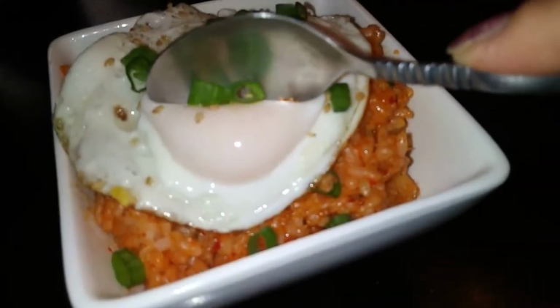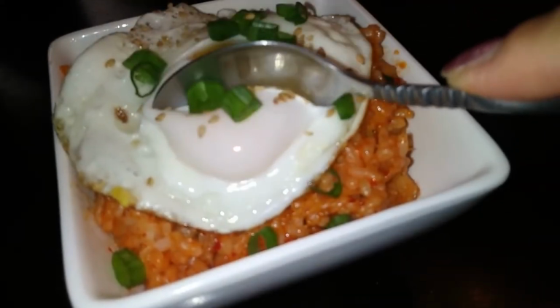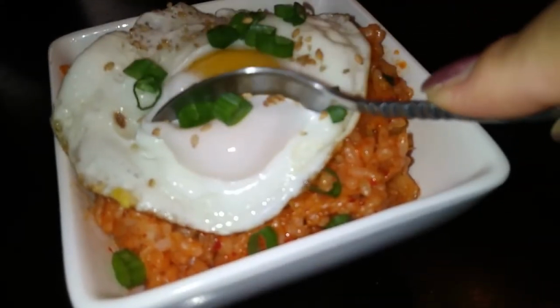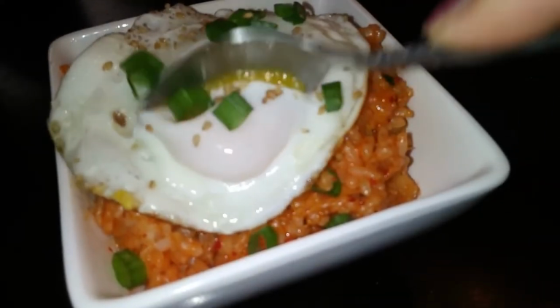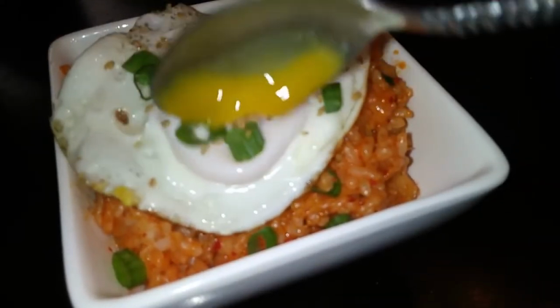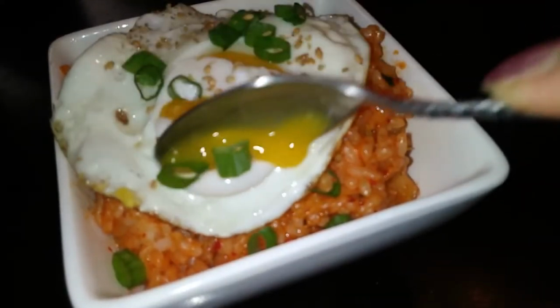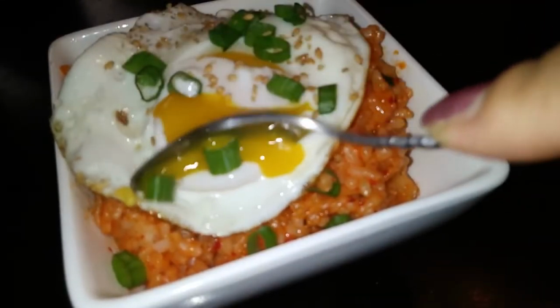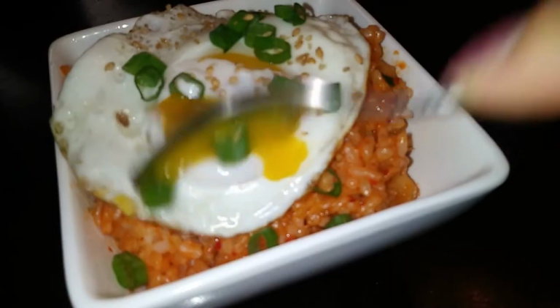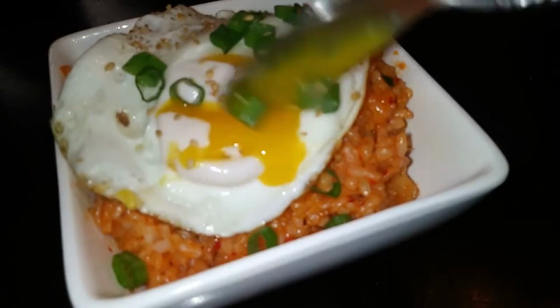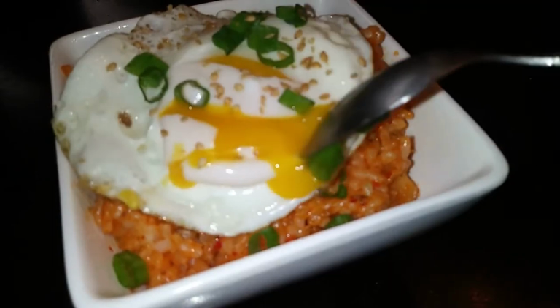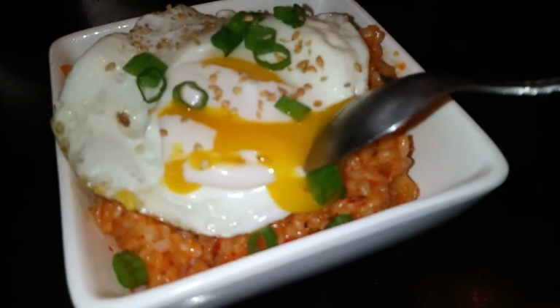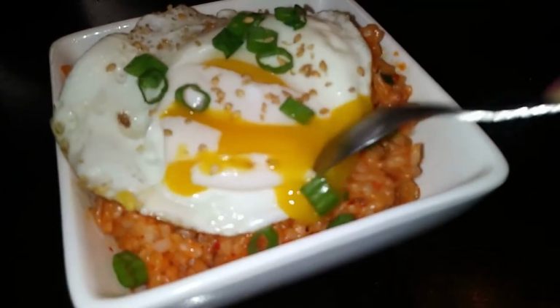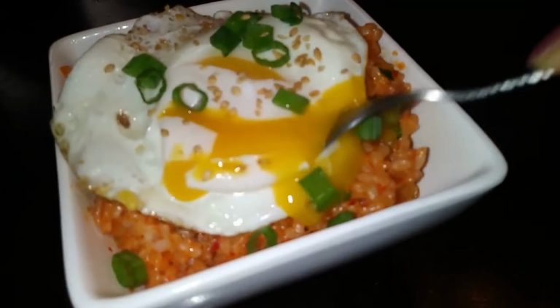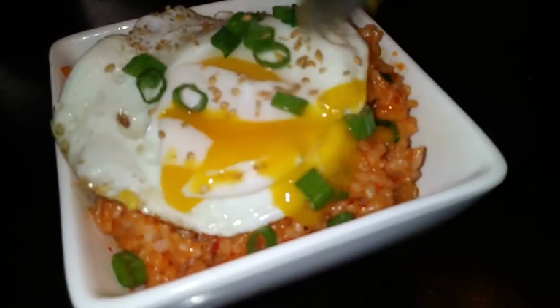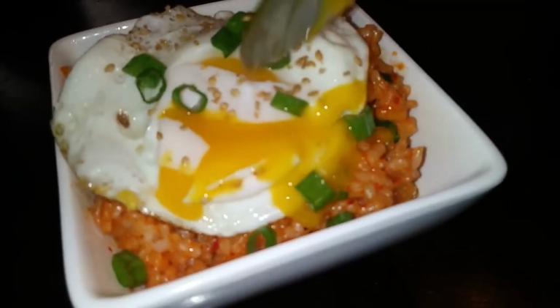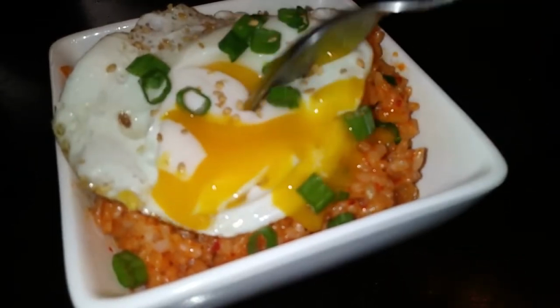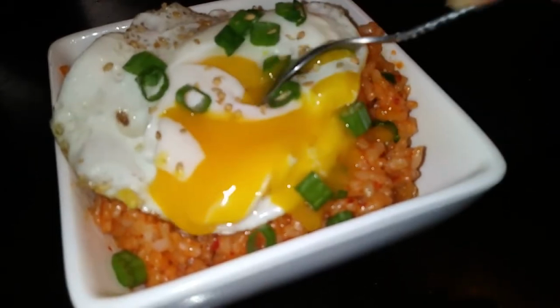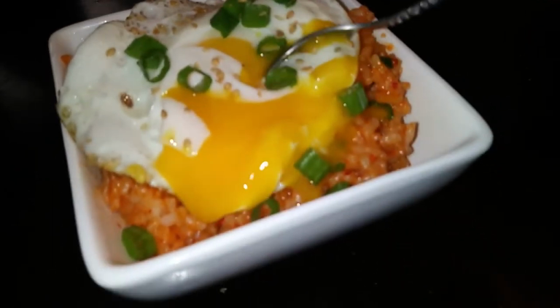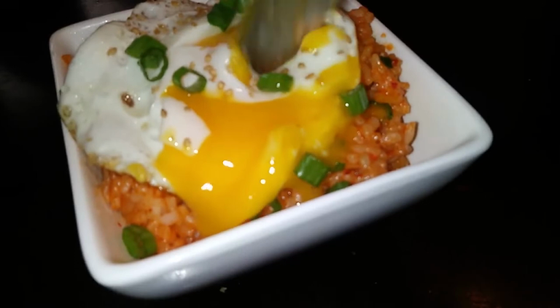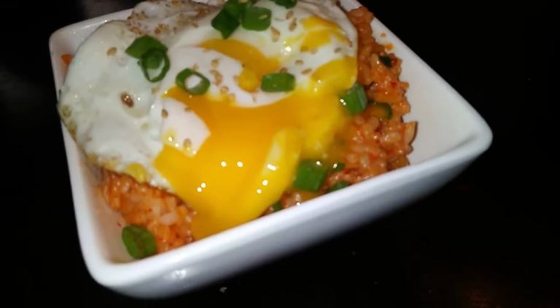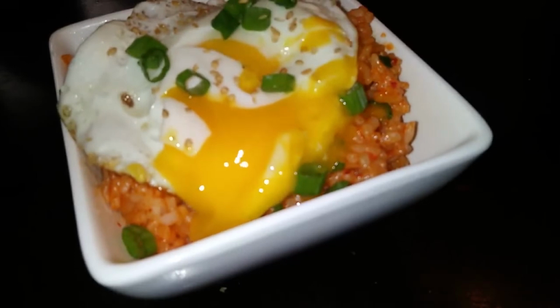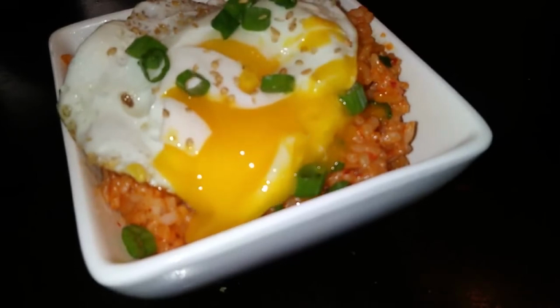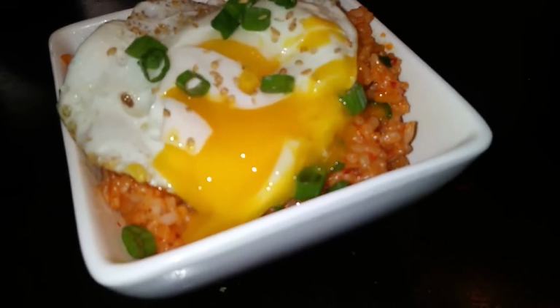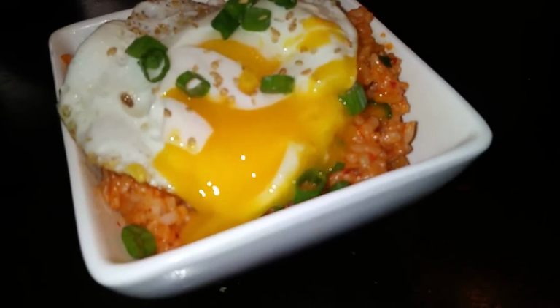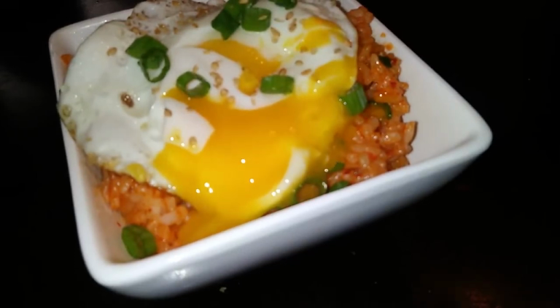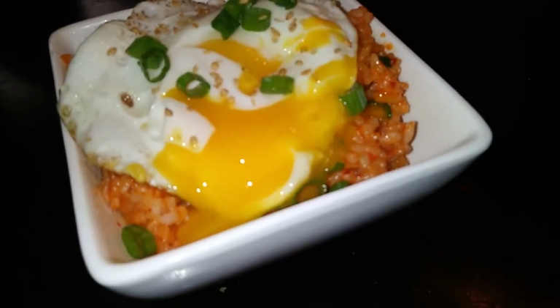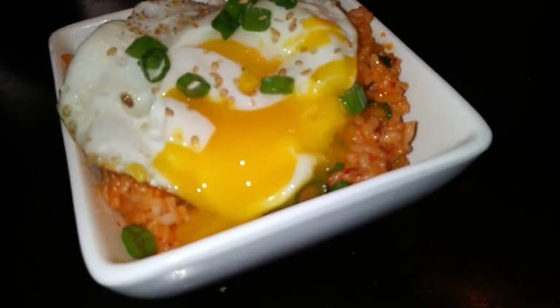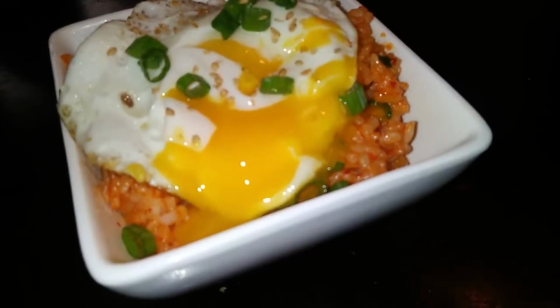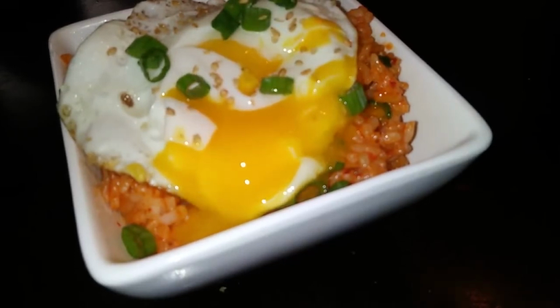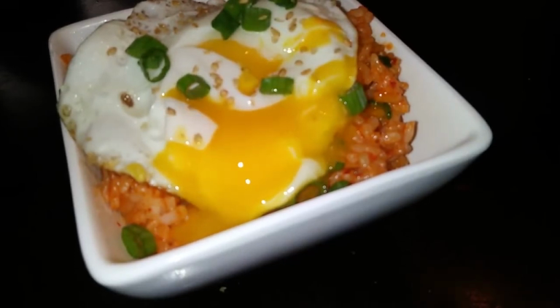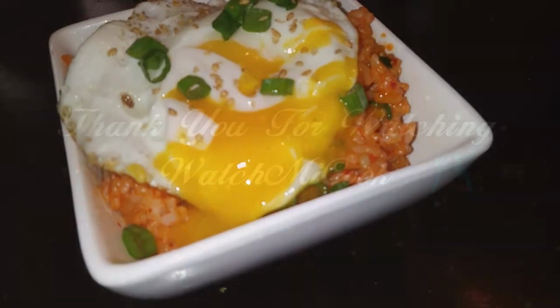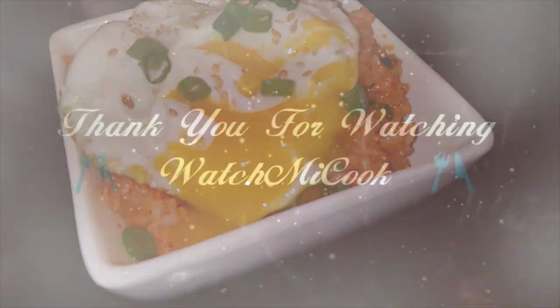I hope you guys like this recipe! If you did, please hit that like and subscribe button below. I'll leave the recipe link in the description box. Until the next meal, thank you for watching Watch Me Cook!